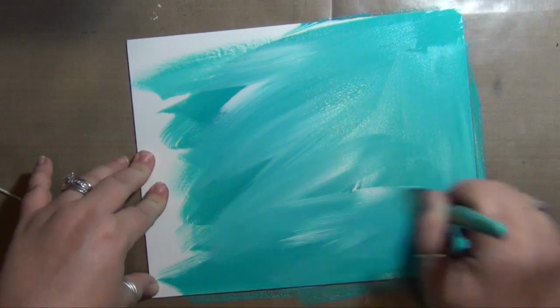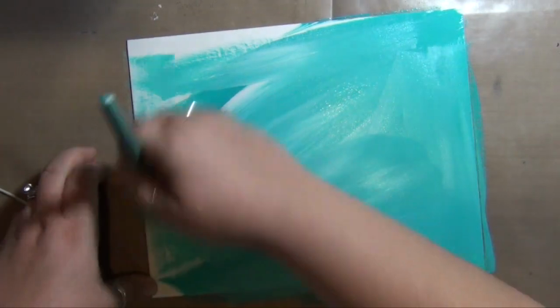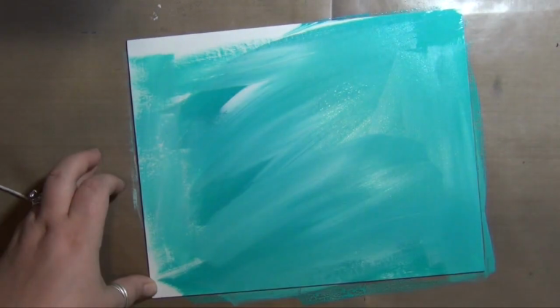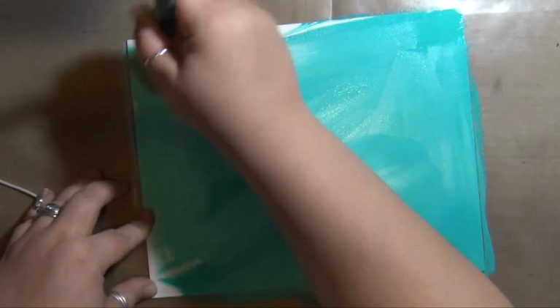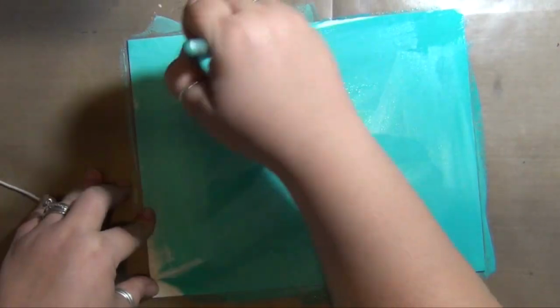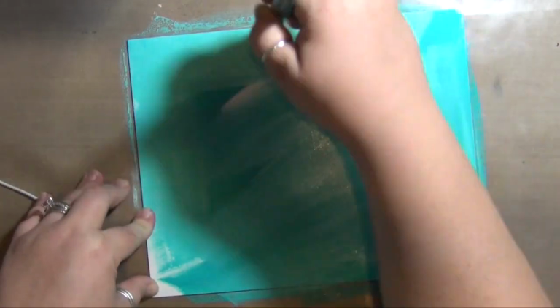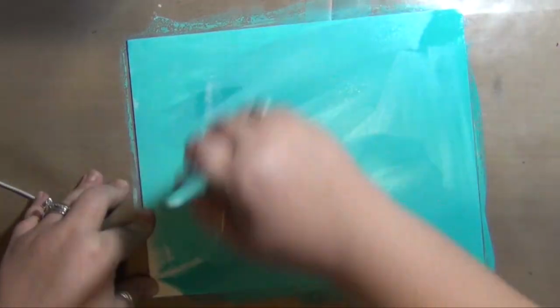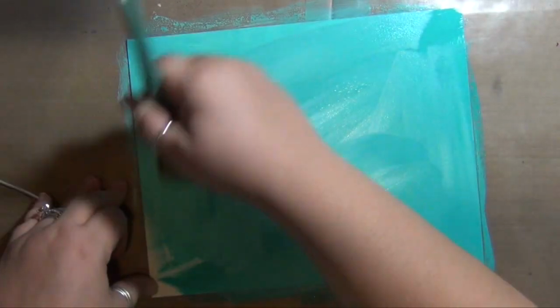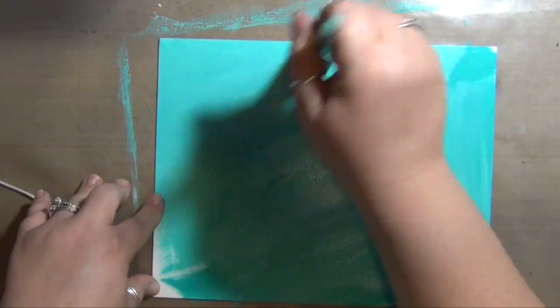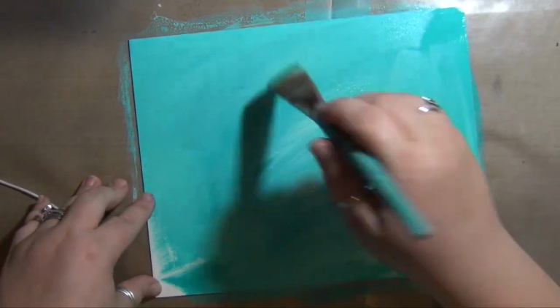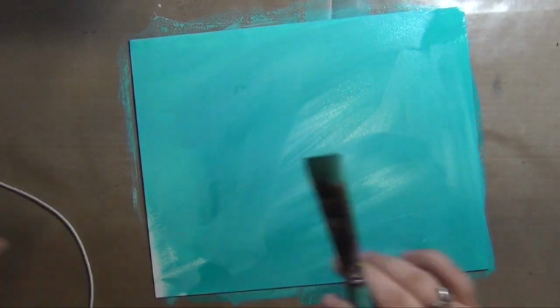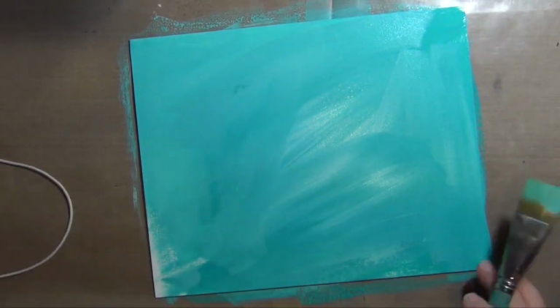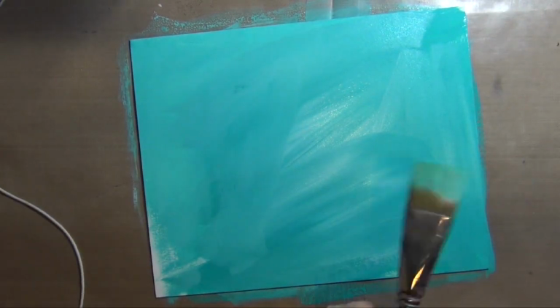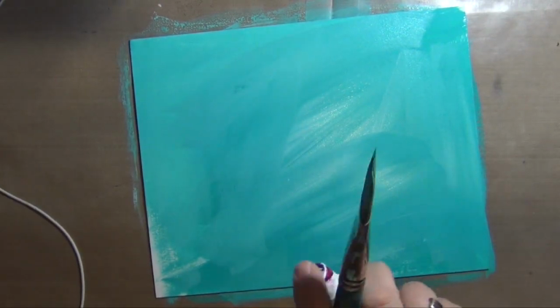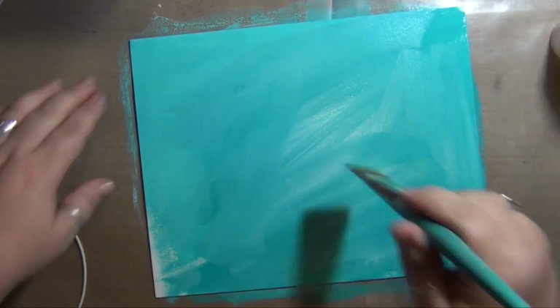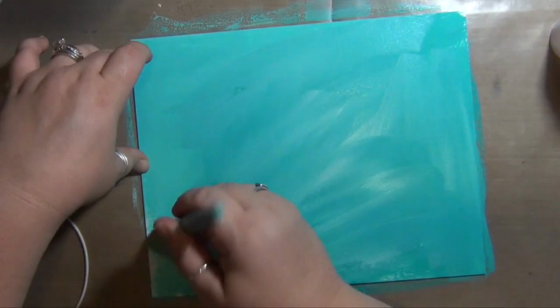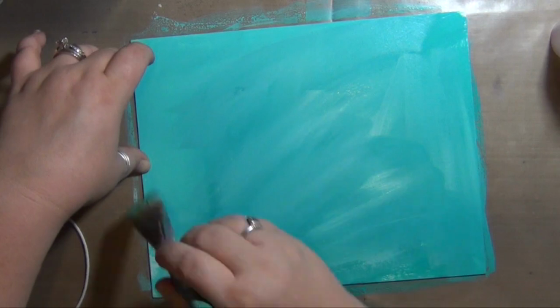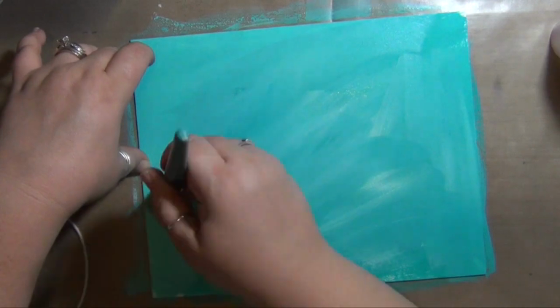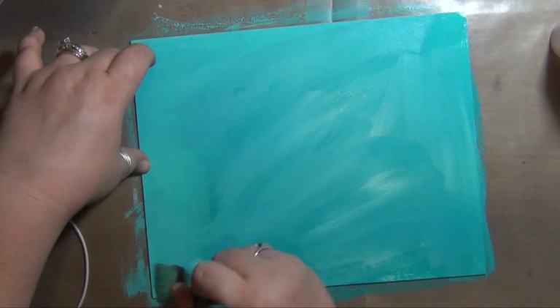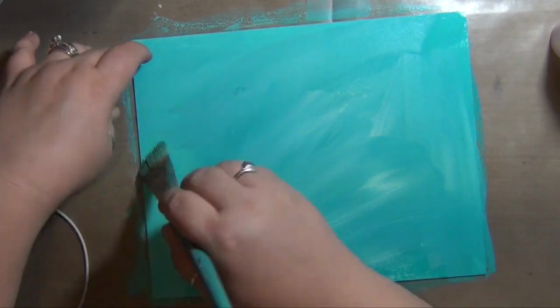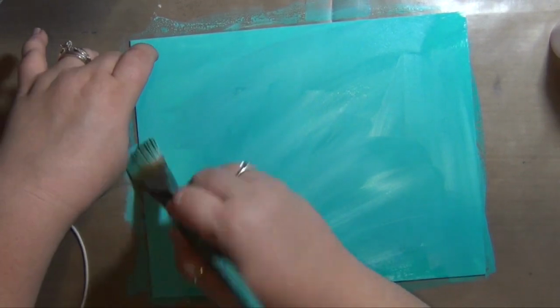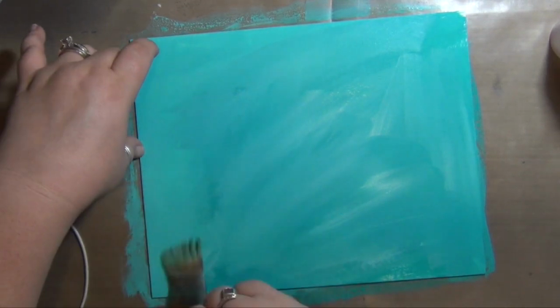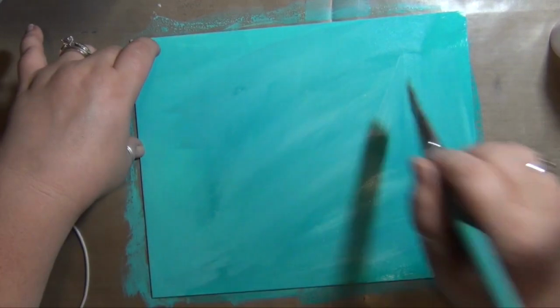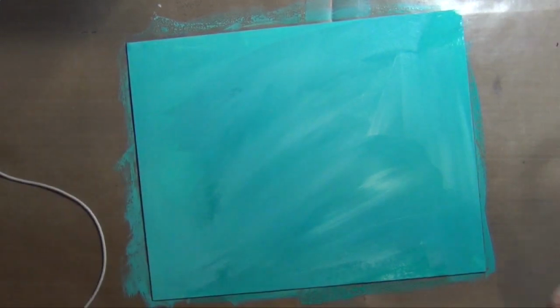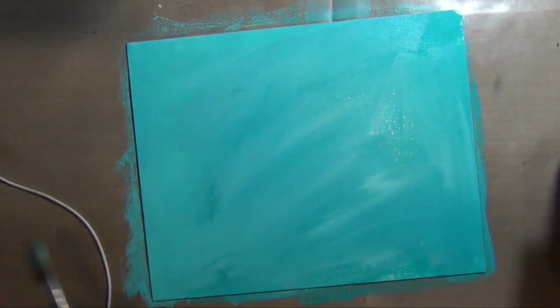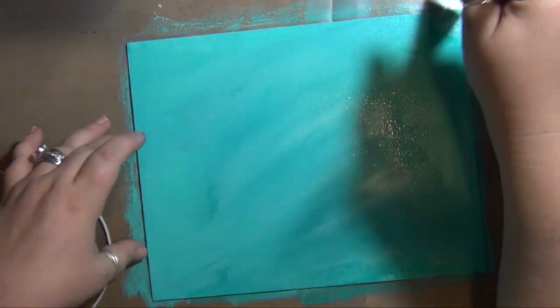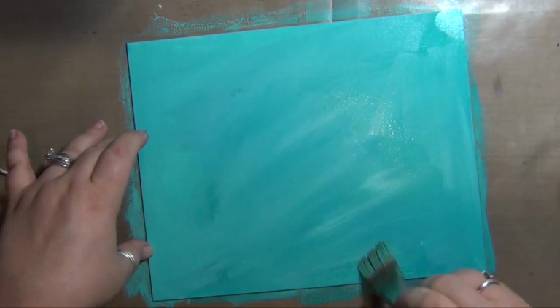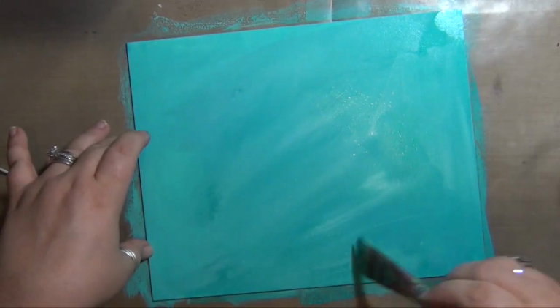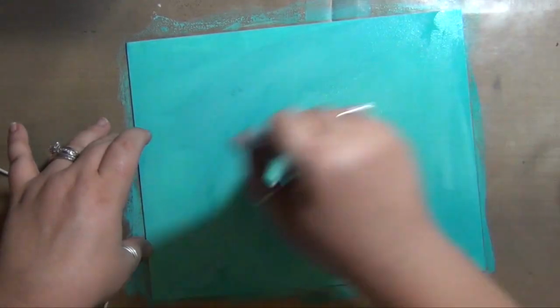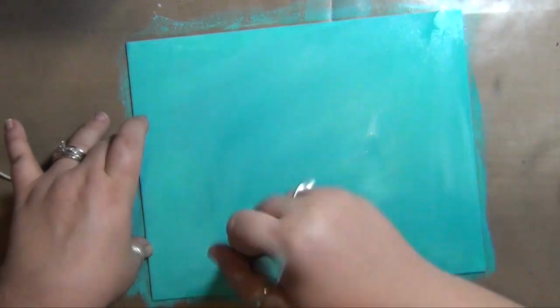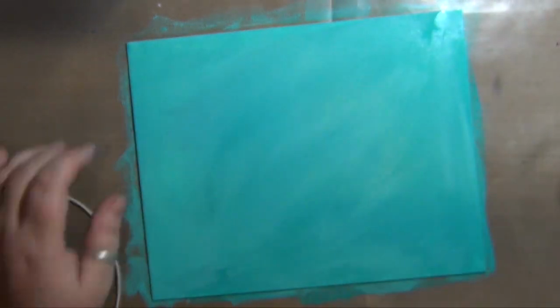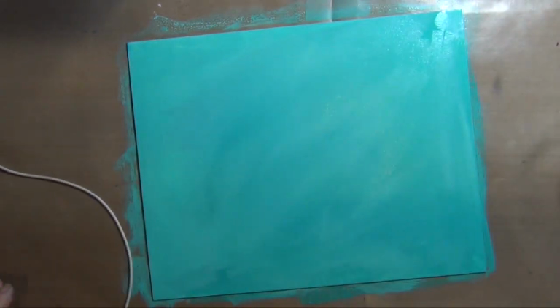I'm starting with a little bit of Golden Fluid Acrylics in teal, mixing in just a little bit of gesso and a spritz of water to let that paint flow and cover the entire board, and then I'm going to let this dry completely before I move on.